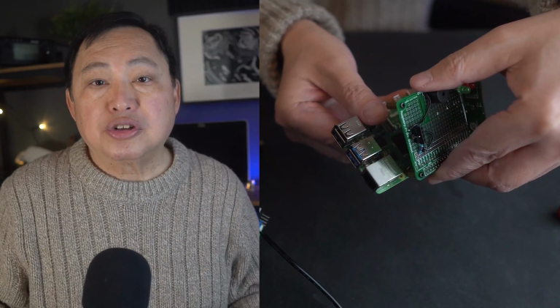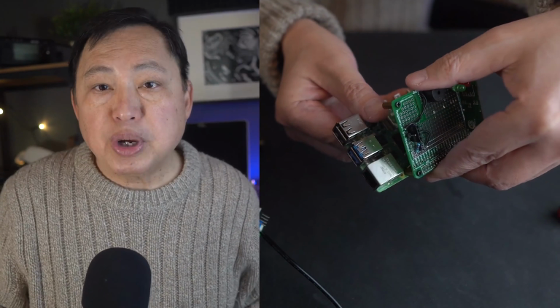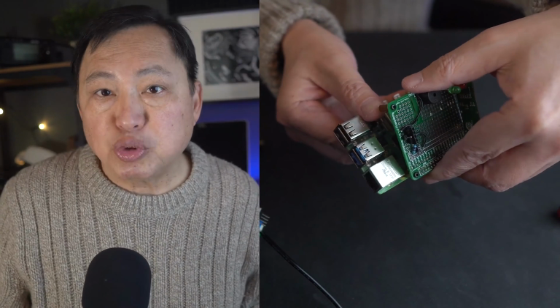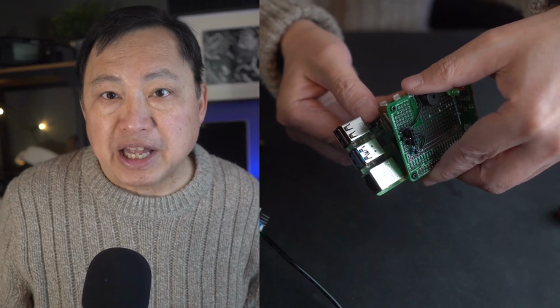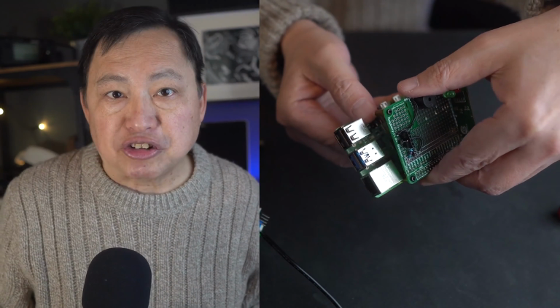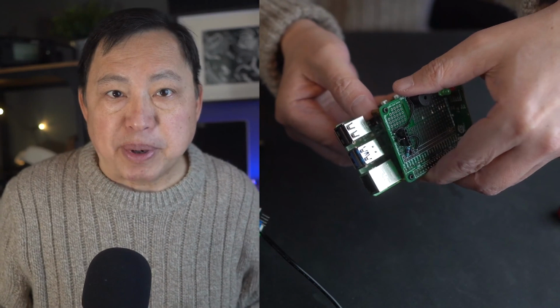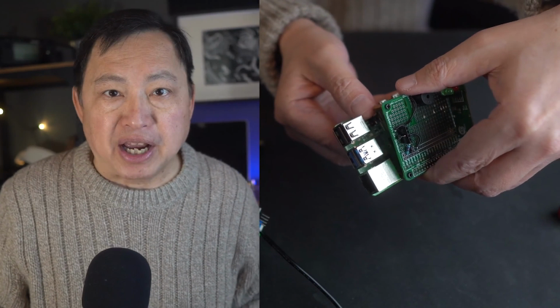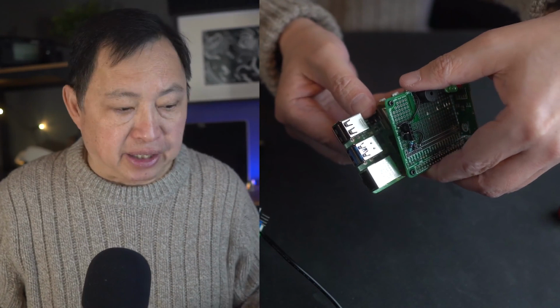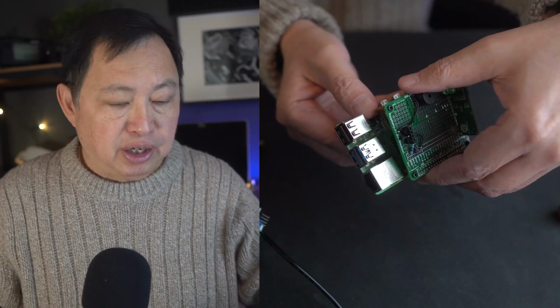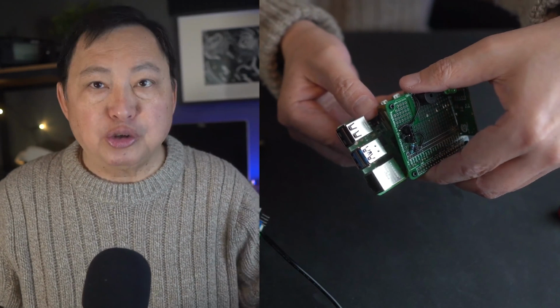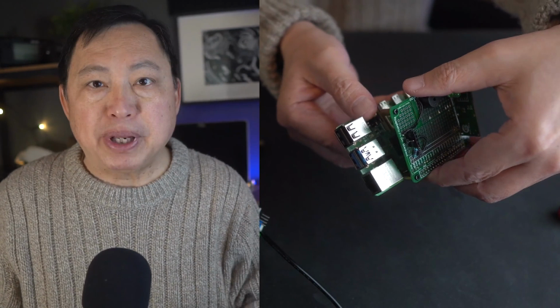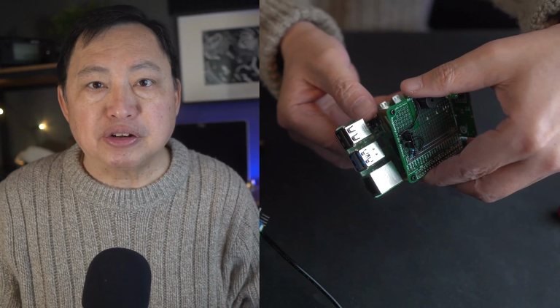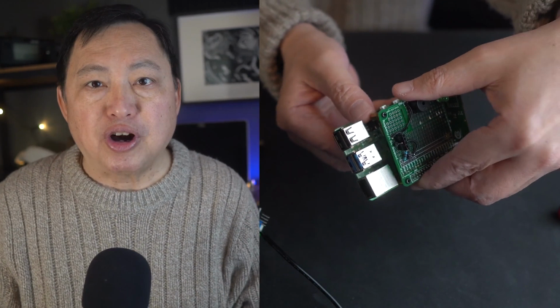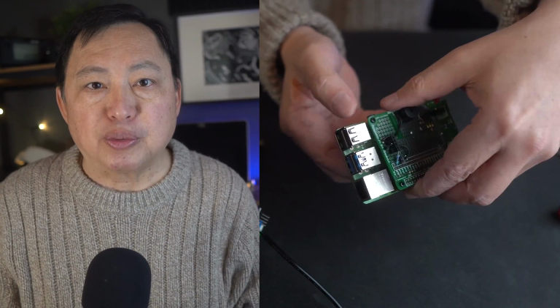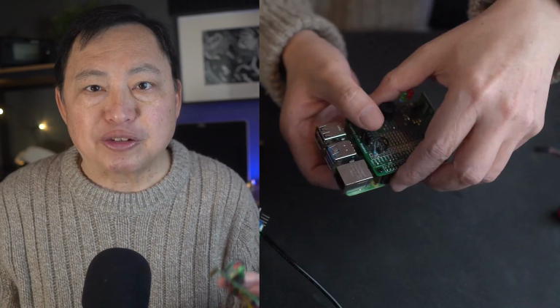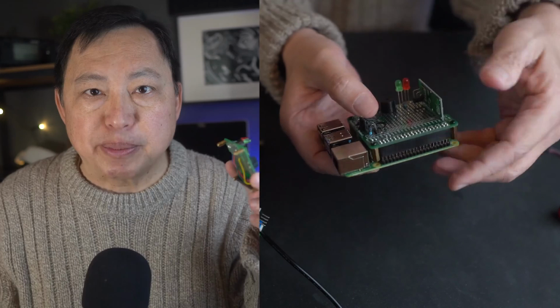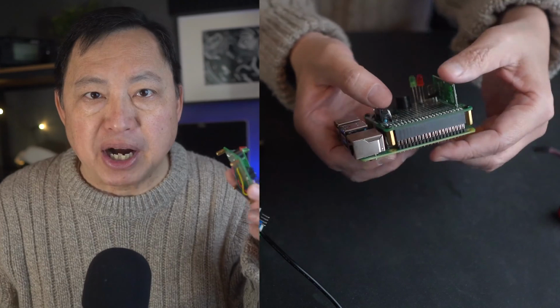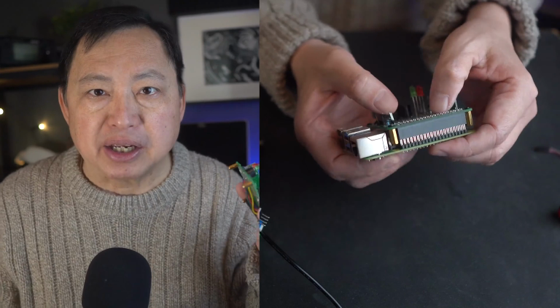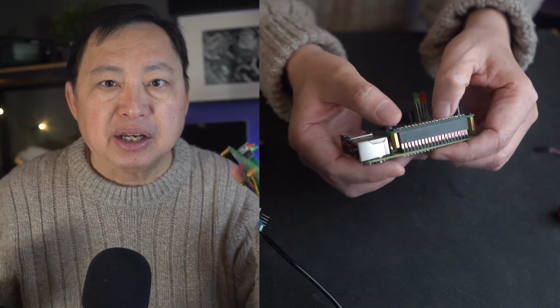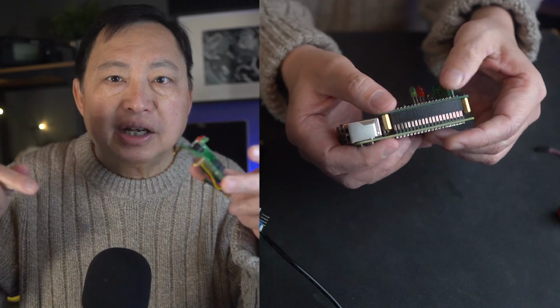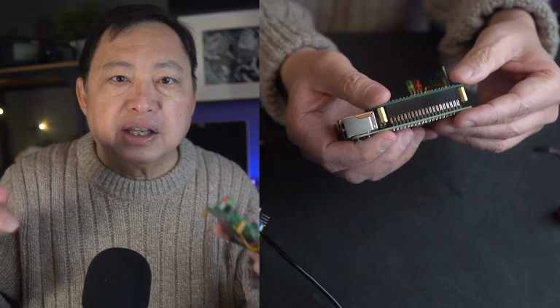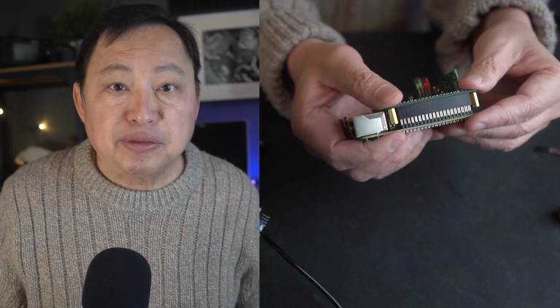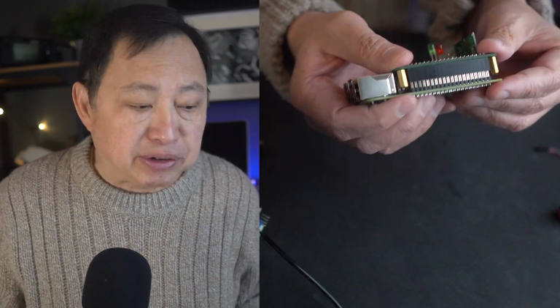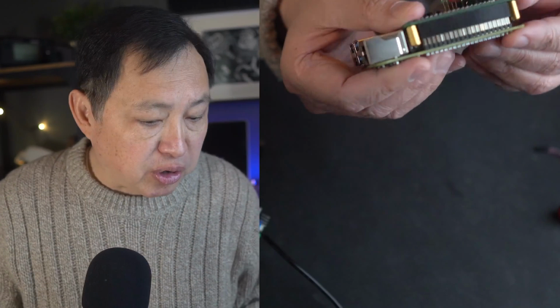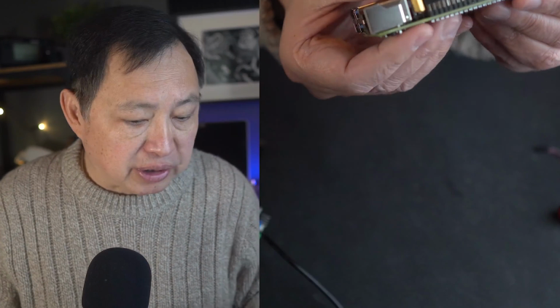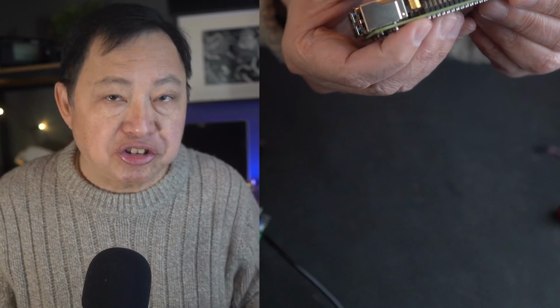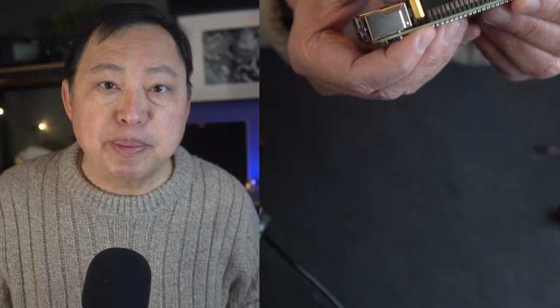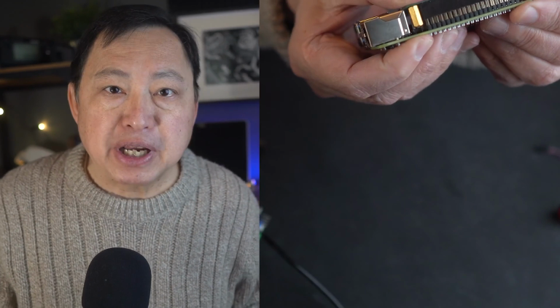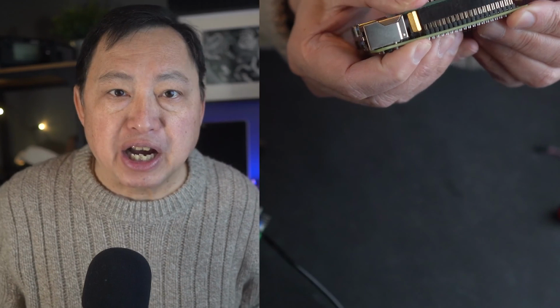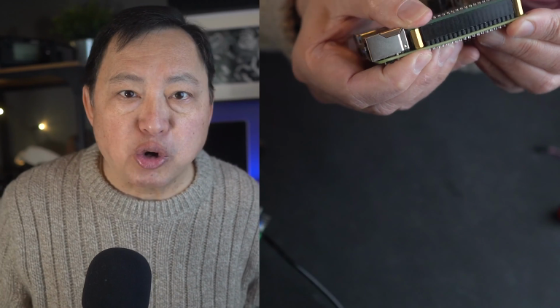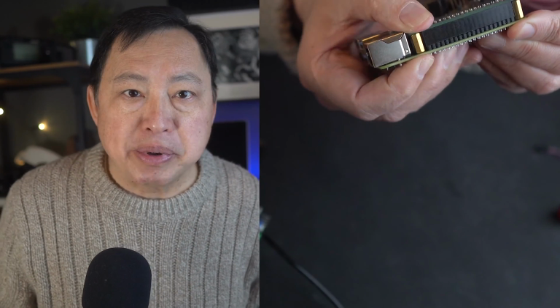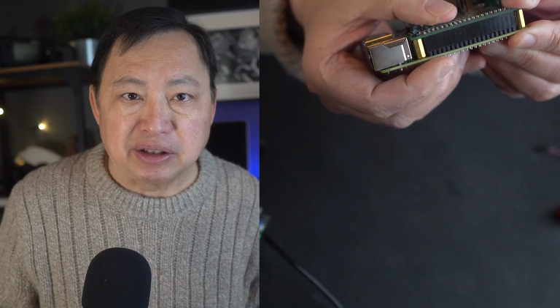You have to attach the Pi hat to the pins on the Raspberry Pi. These pins are called GPIO pins.